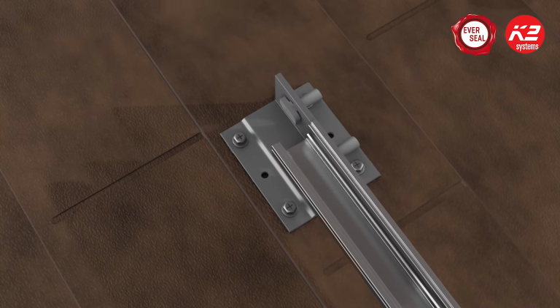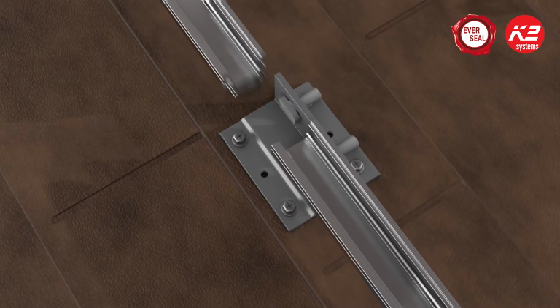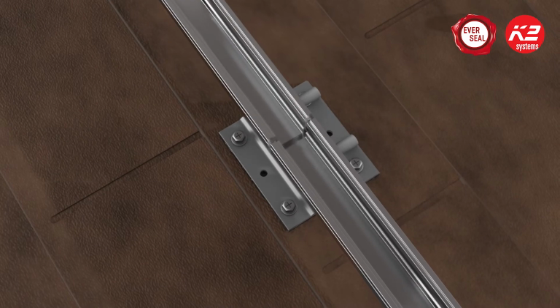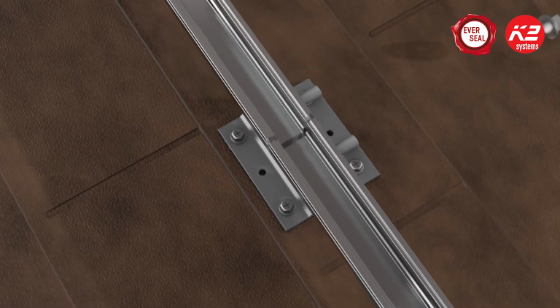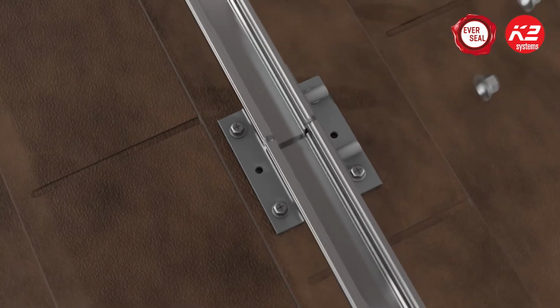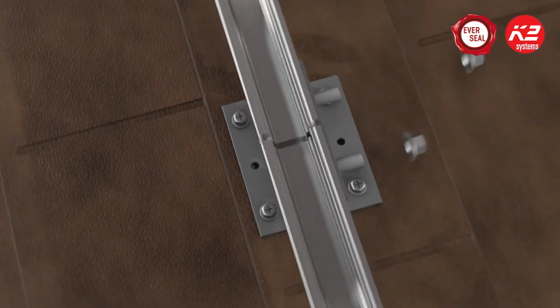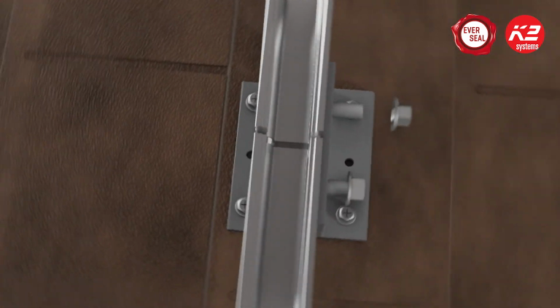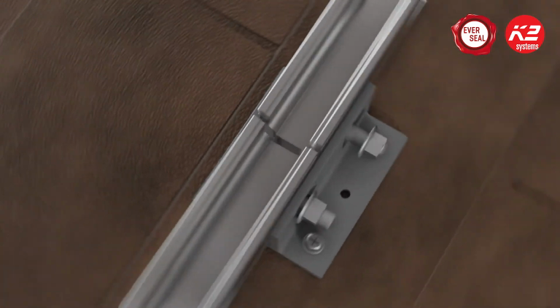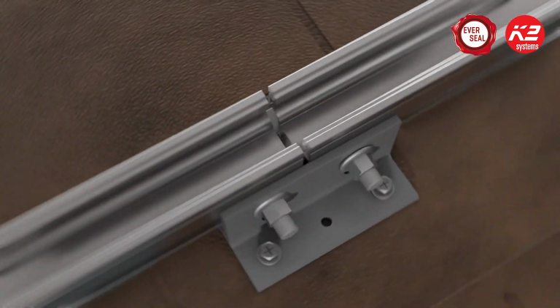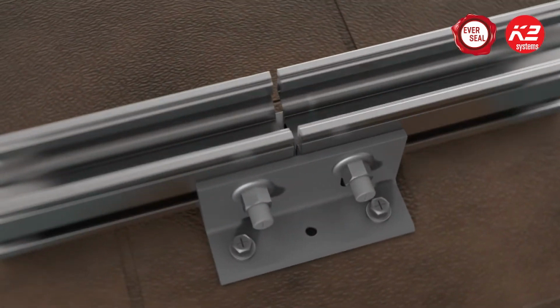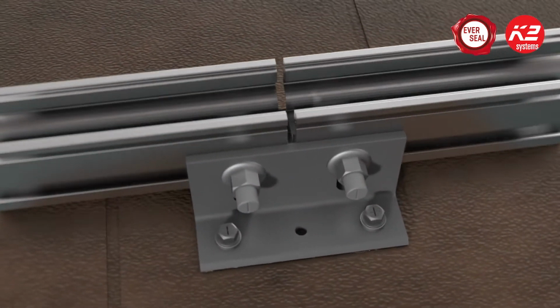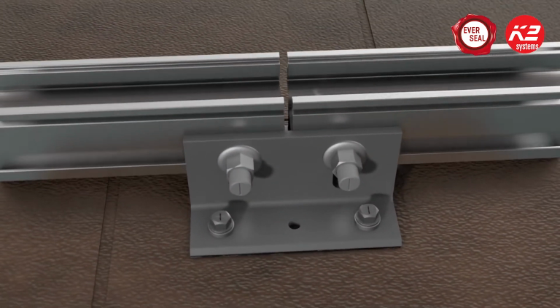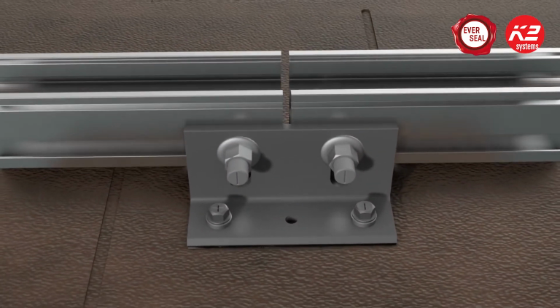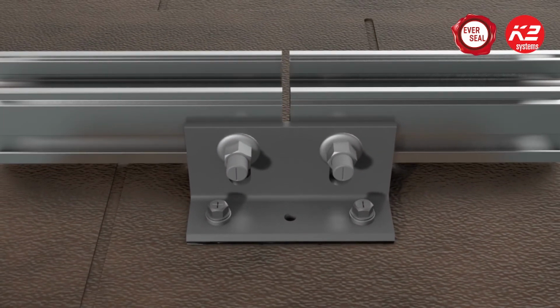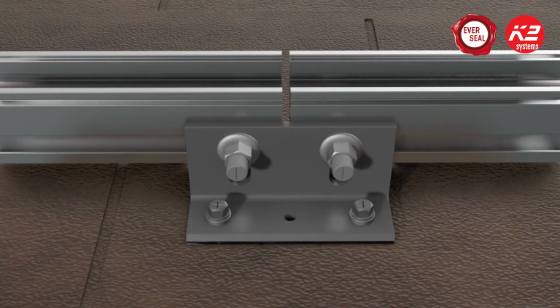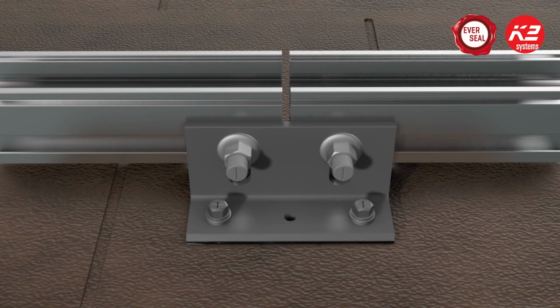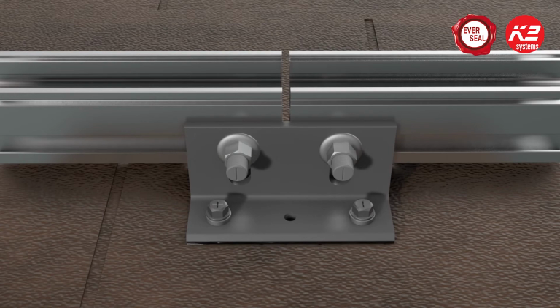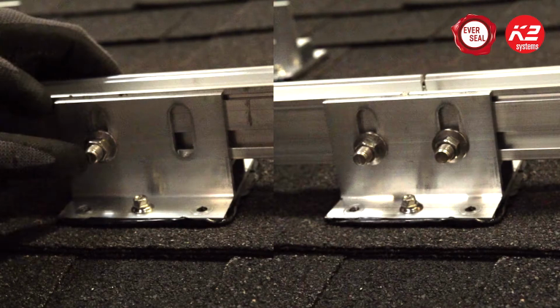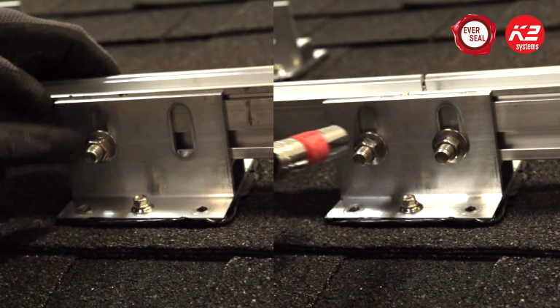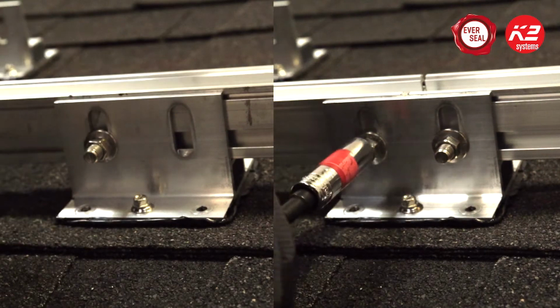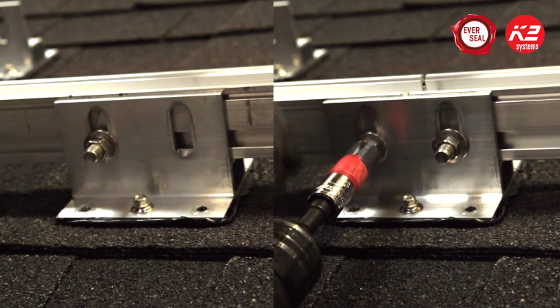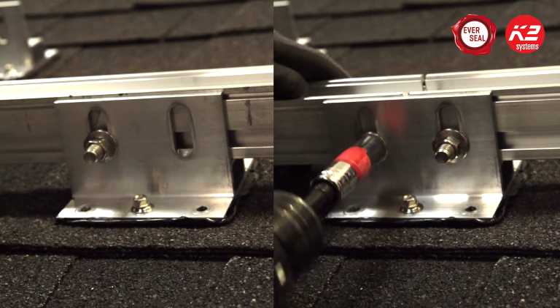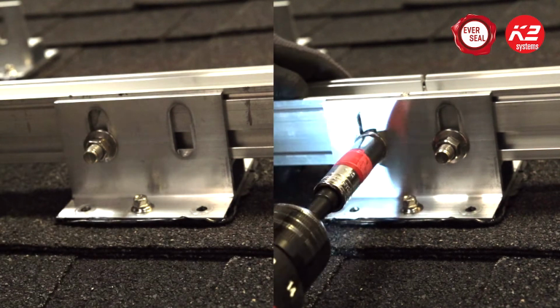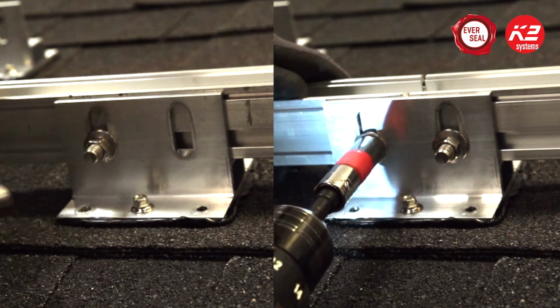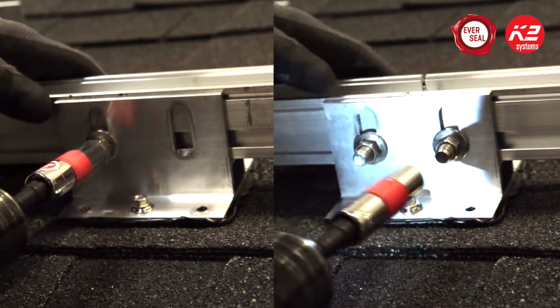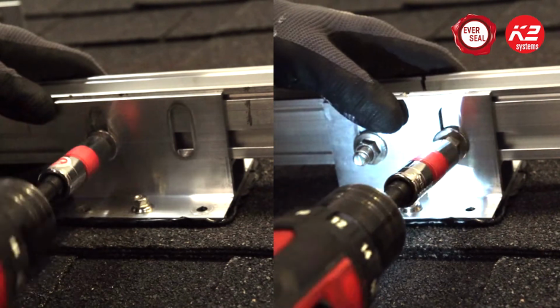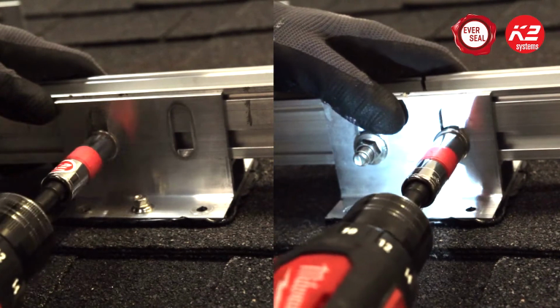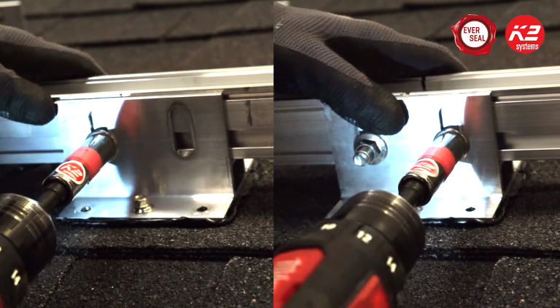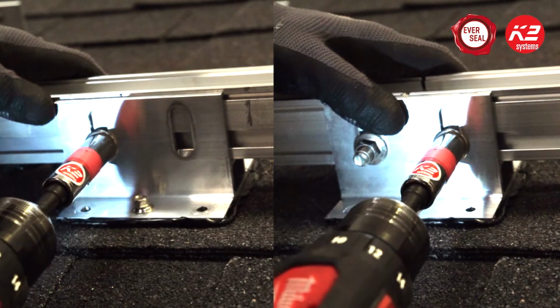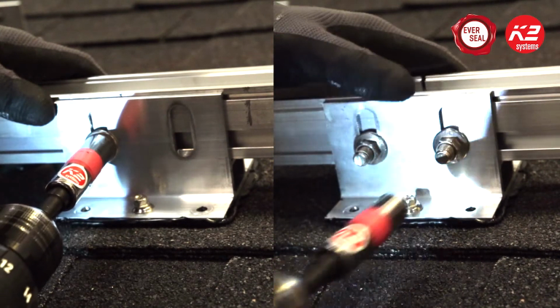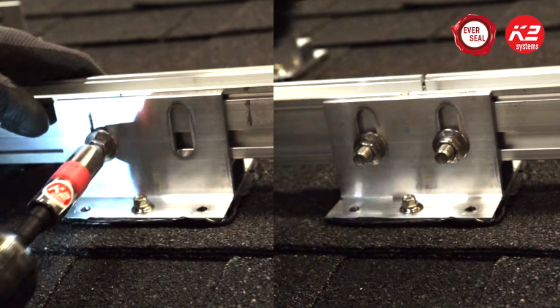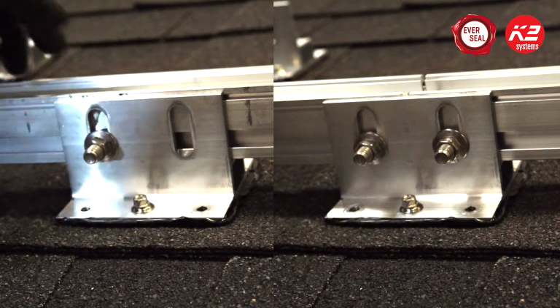The SpliceFoot screws are self-tapping and self-sealing, so no pilot holes are required. It's also important to note that the SpliceFoot can be used as a standard mount or a rail connector.